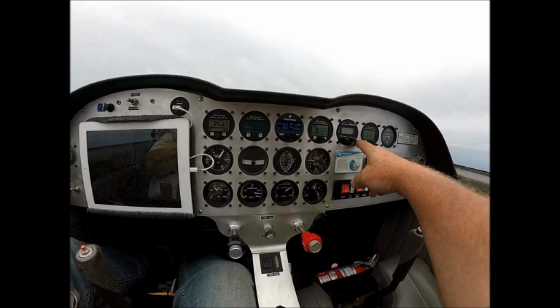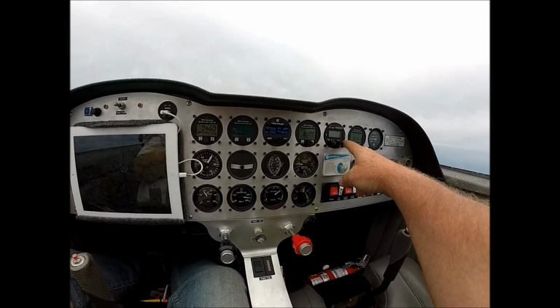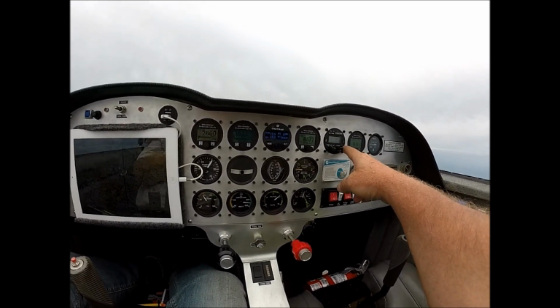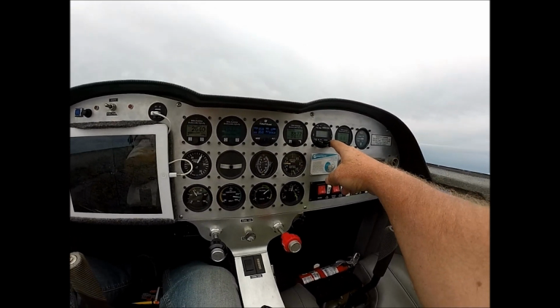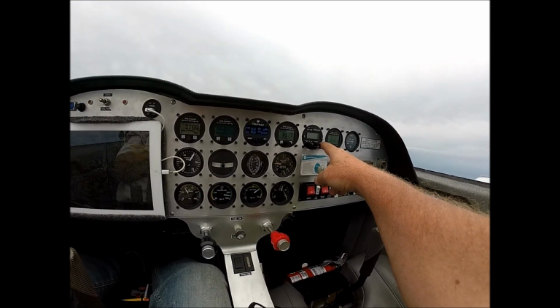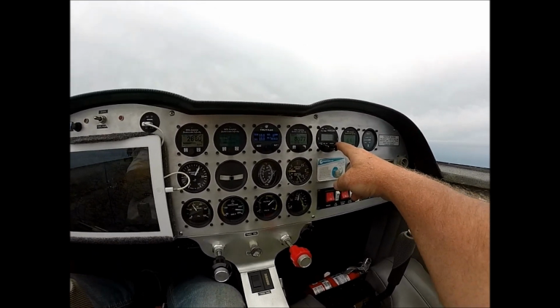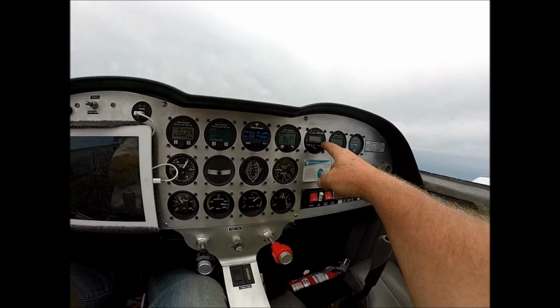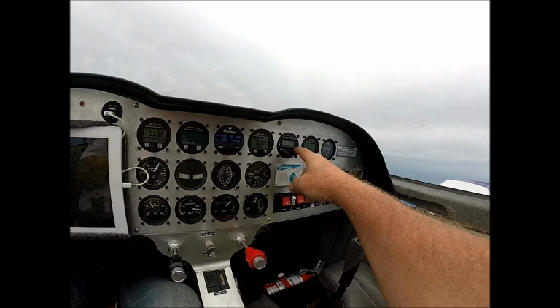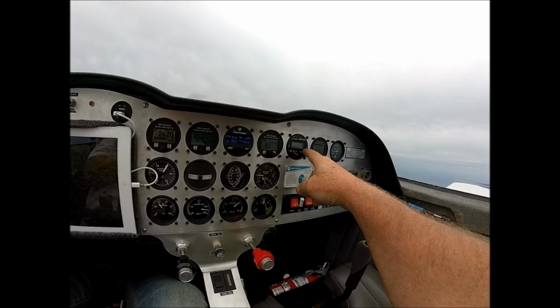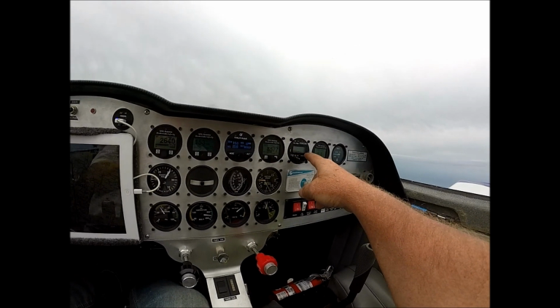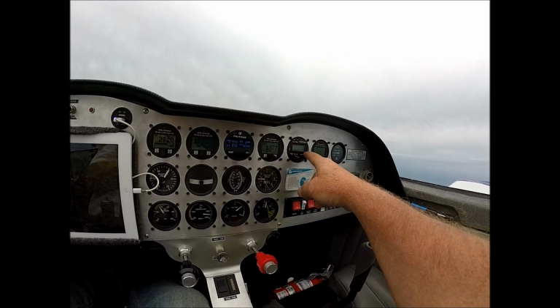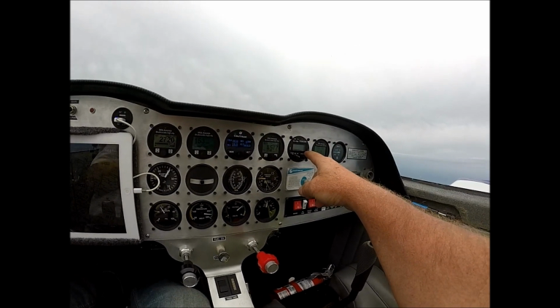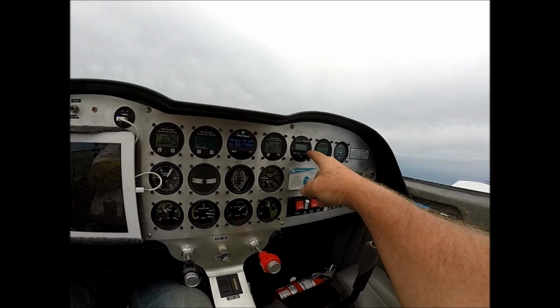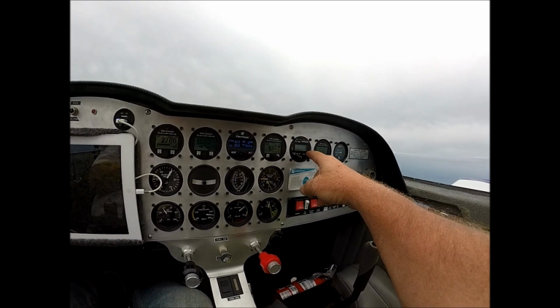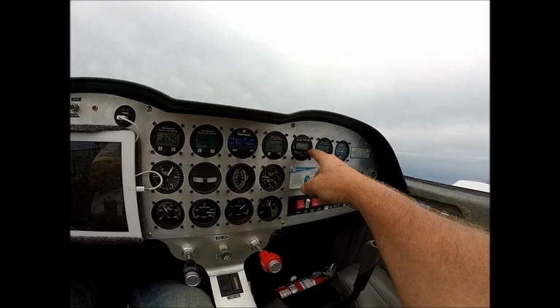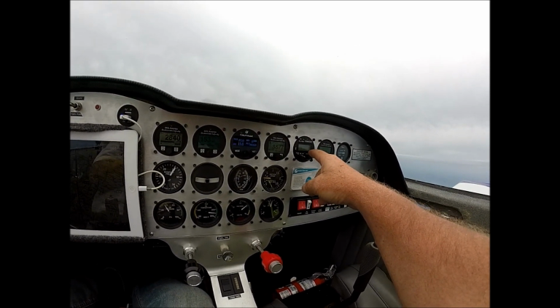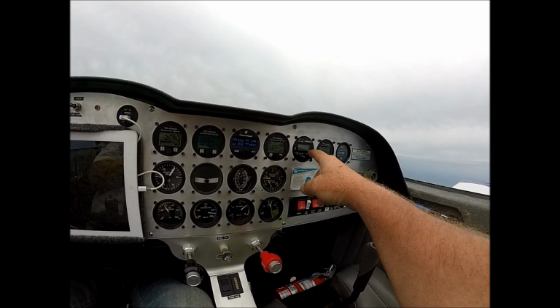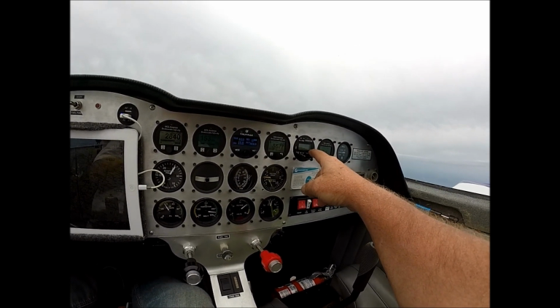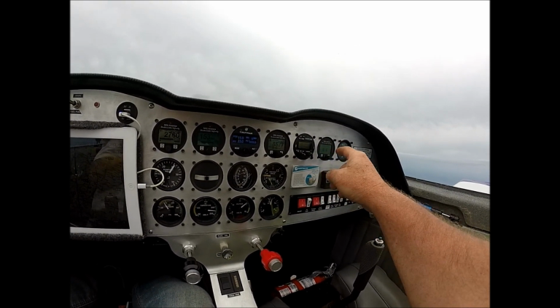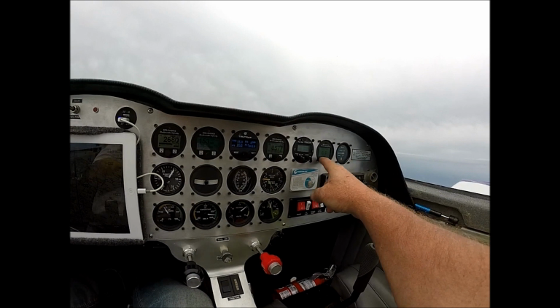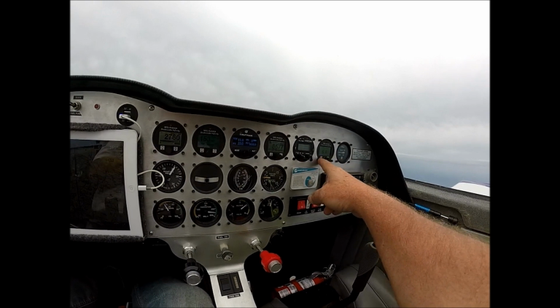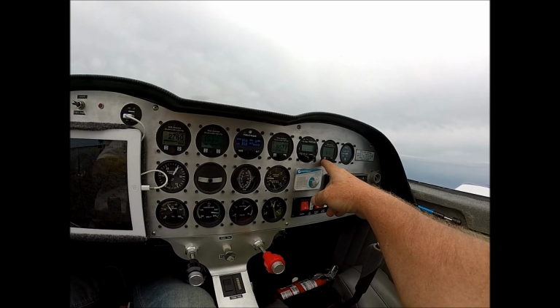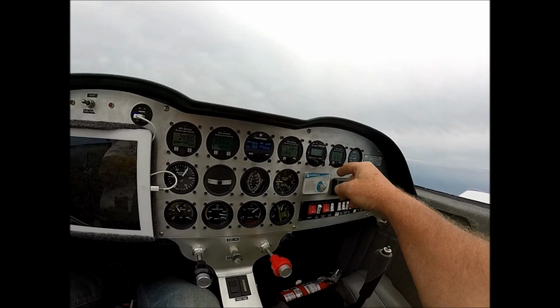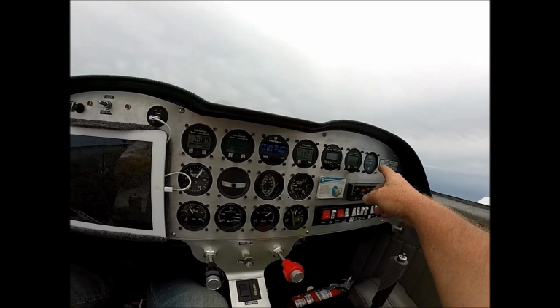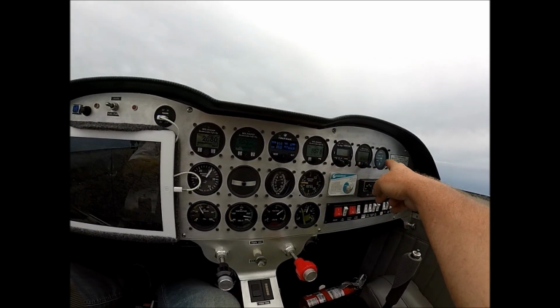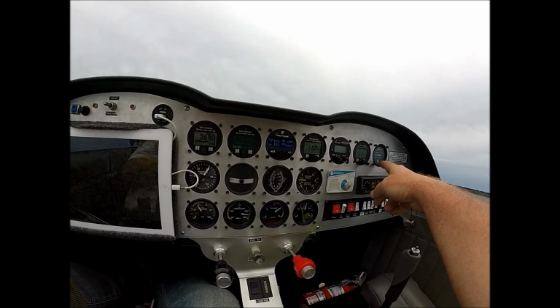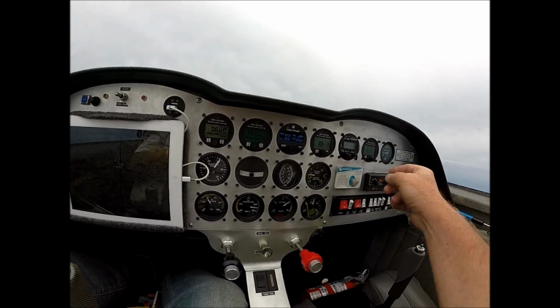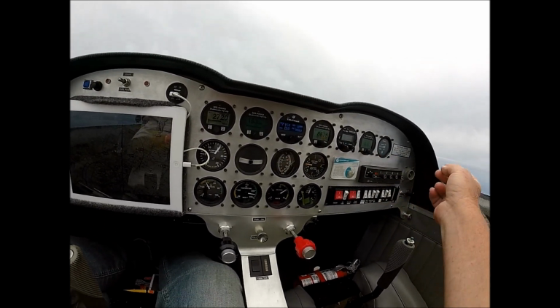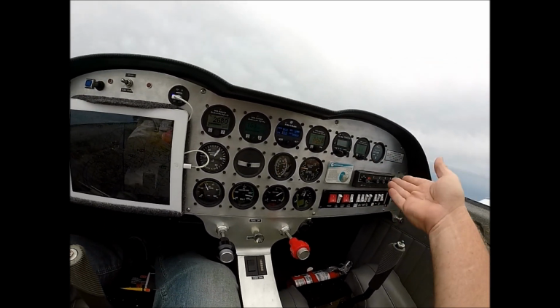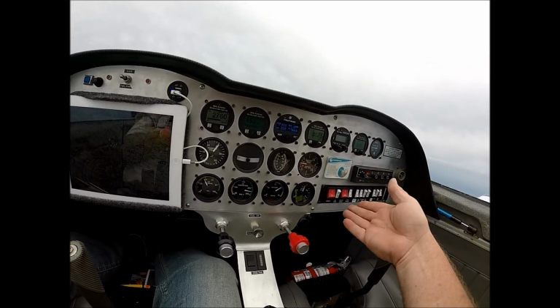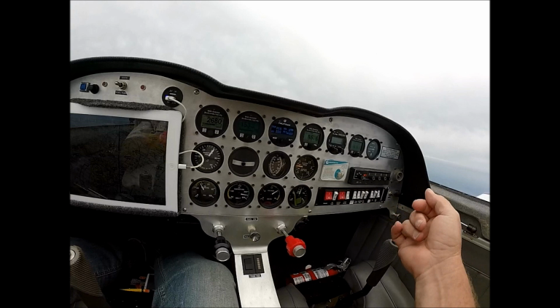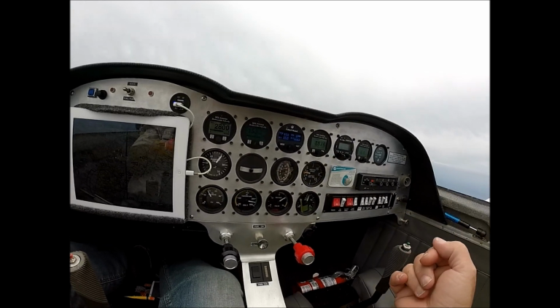This is a Flightline 760 comm, which works really, really well. I've got a built-in intercom, fuel flow computer, Hobbs meter, TAC, and all my switches.